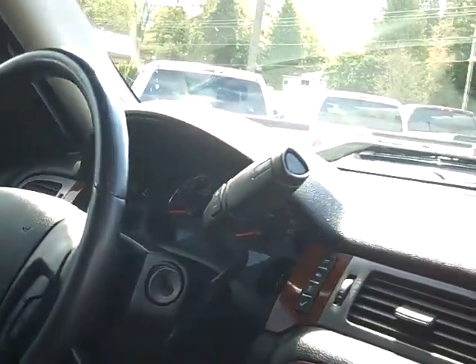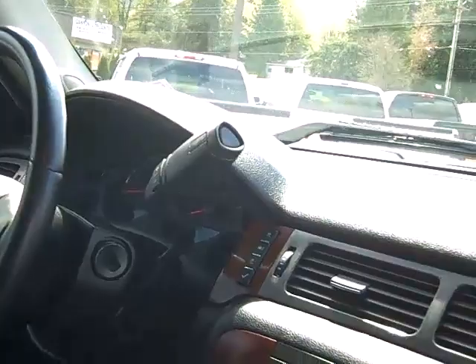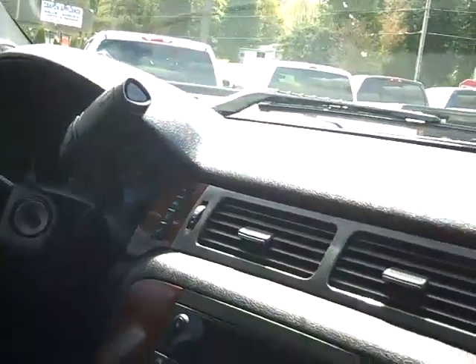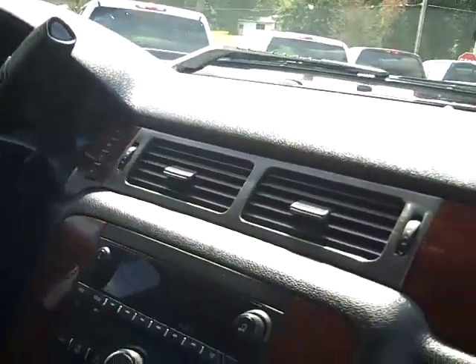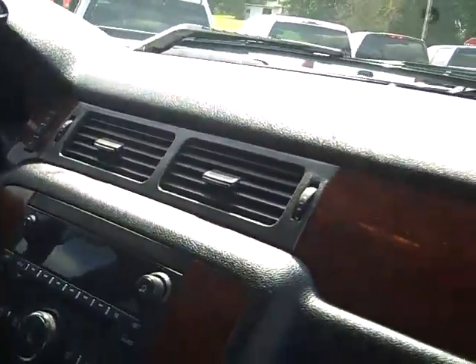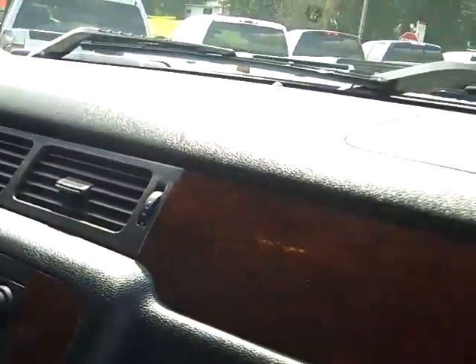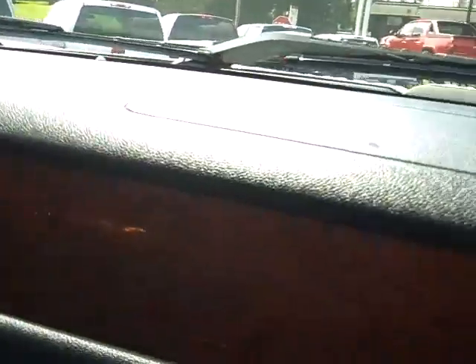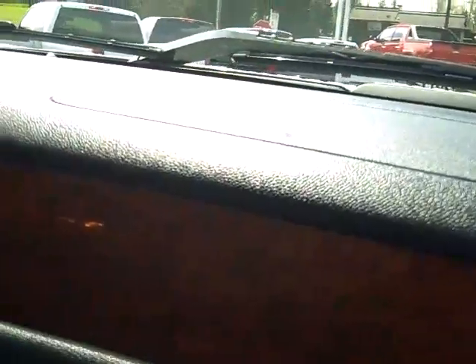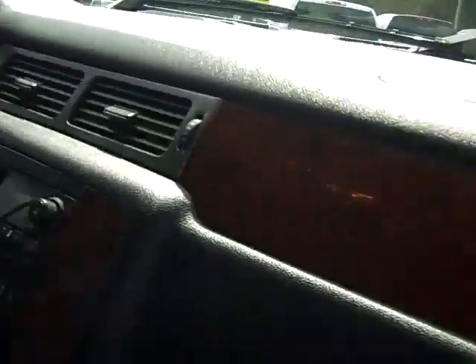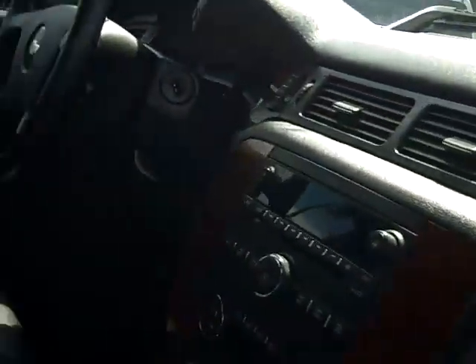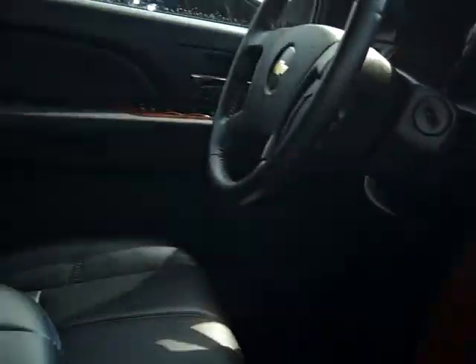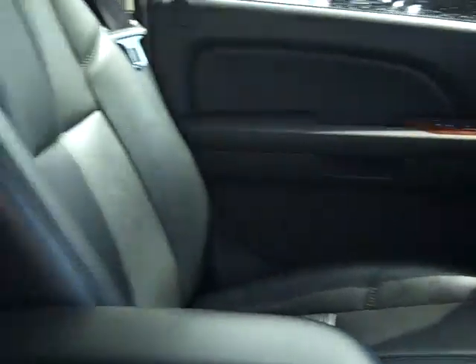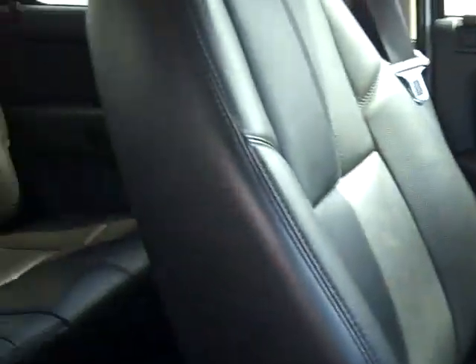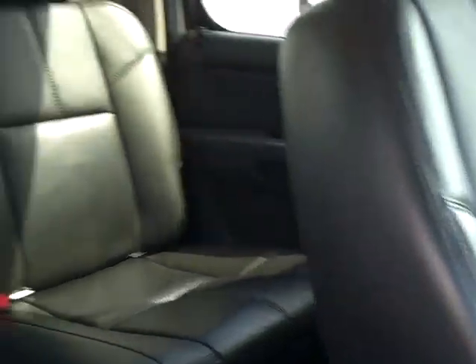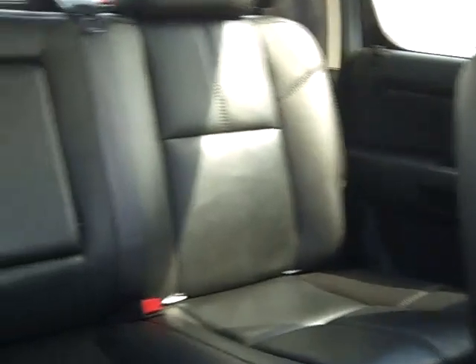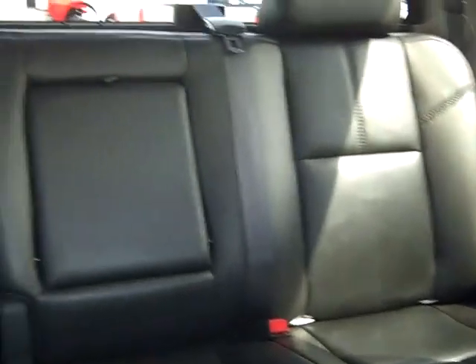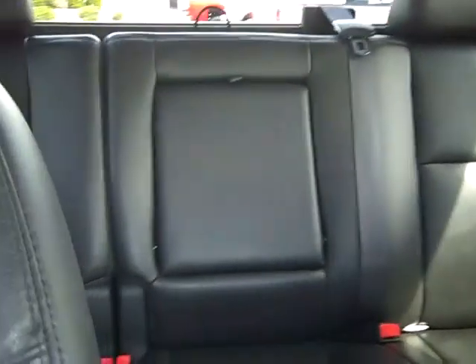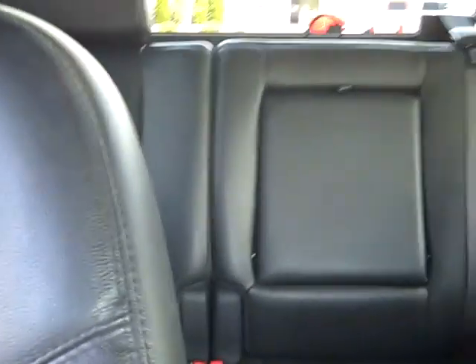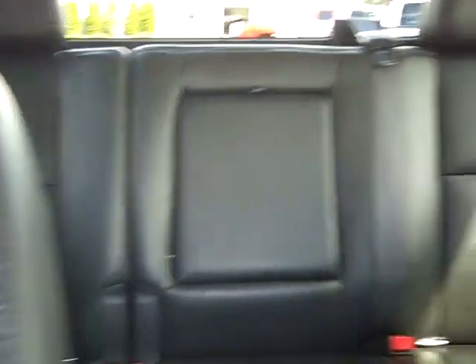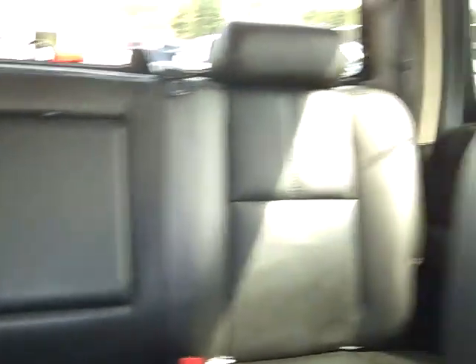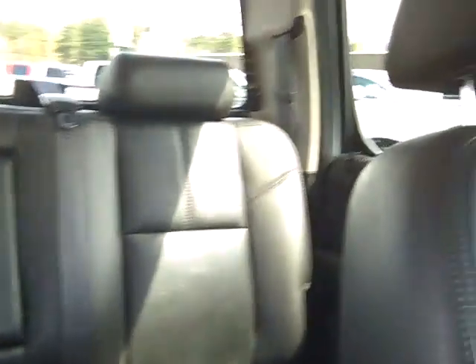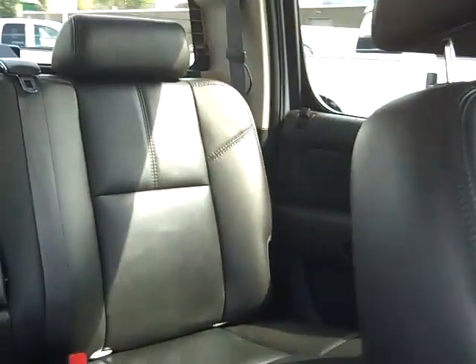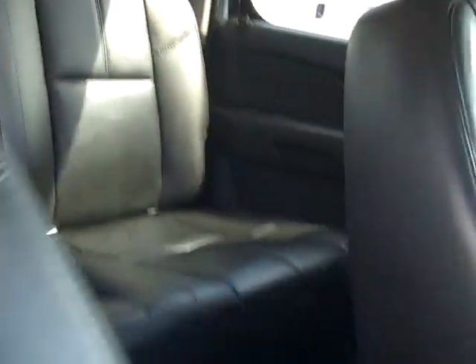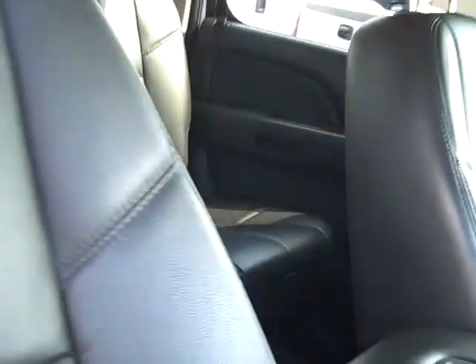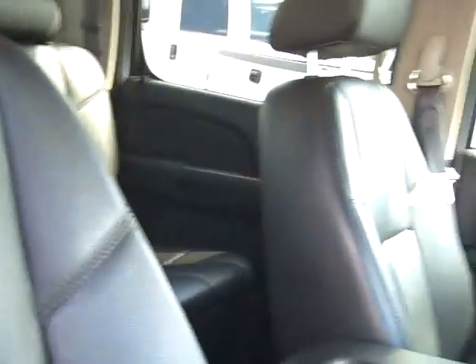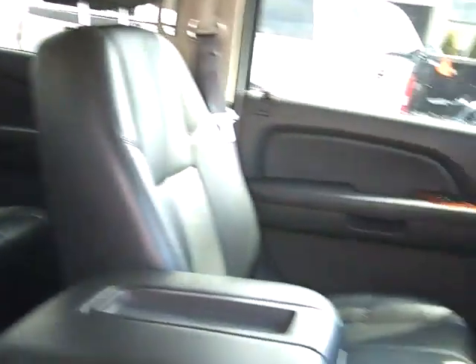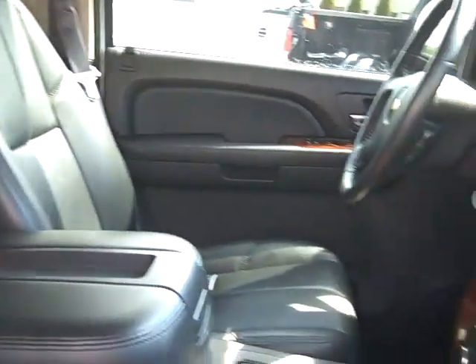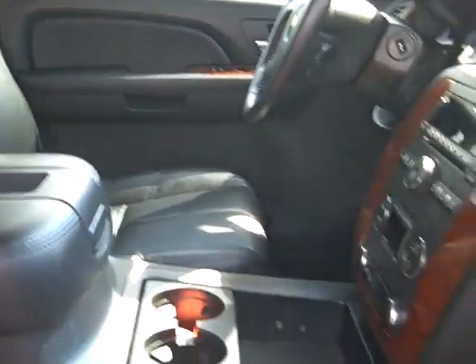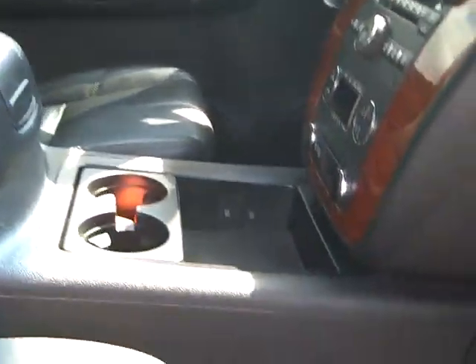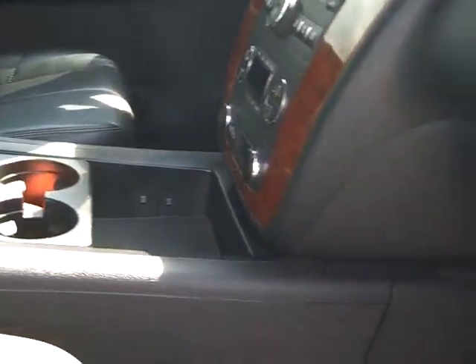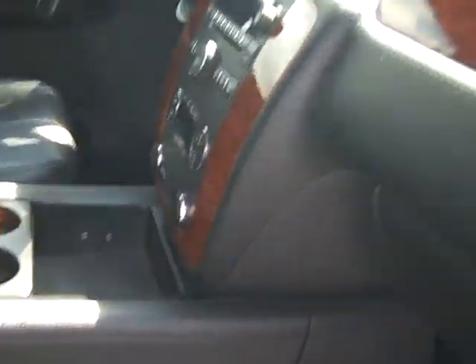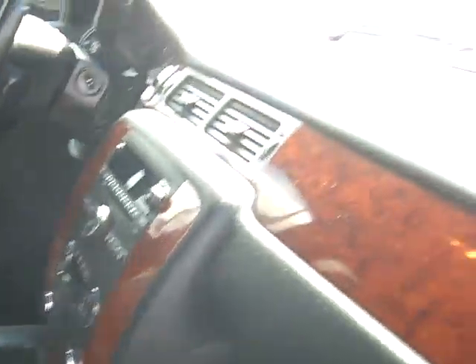Inside it has a nice accent wood trim to accent the leather here a bit. Back seat — it's pretty sweet.